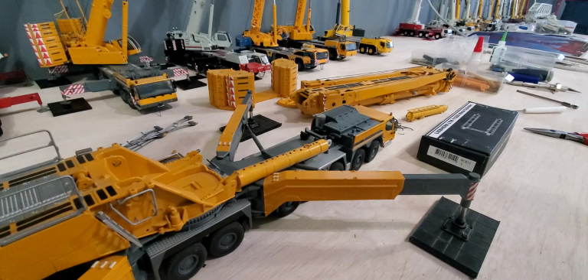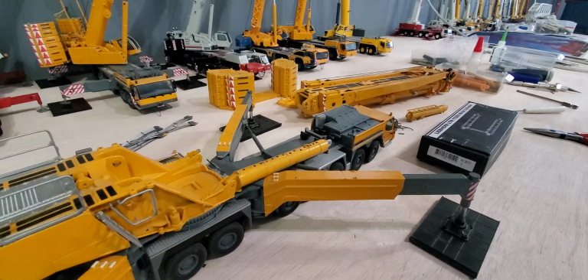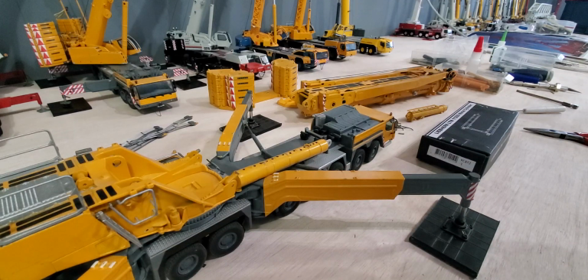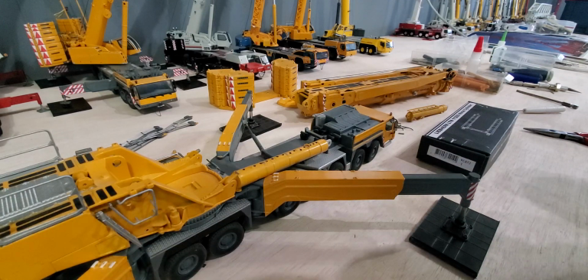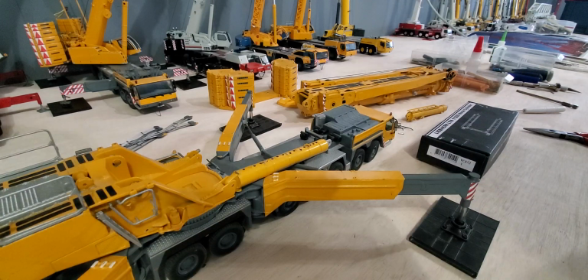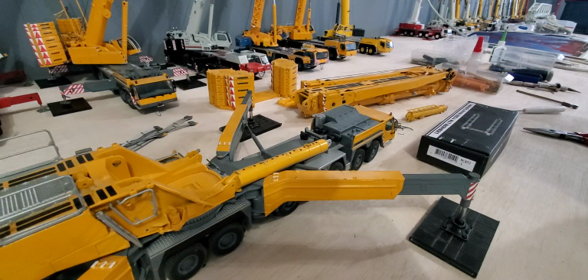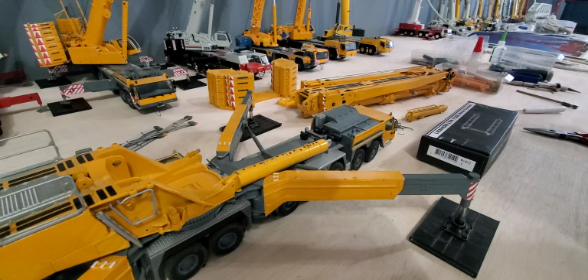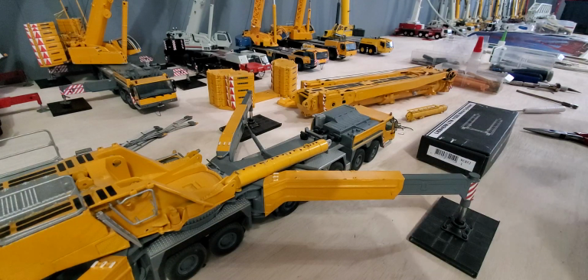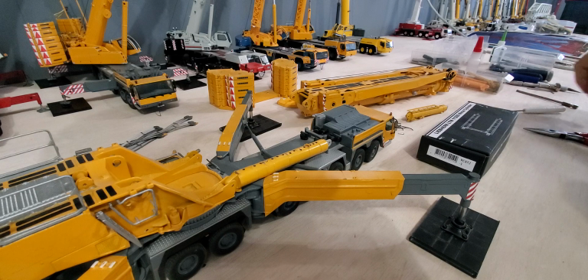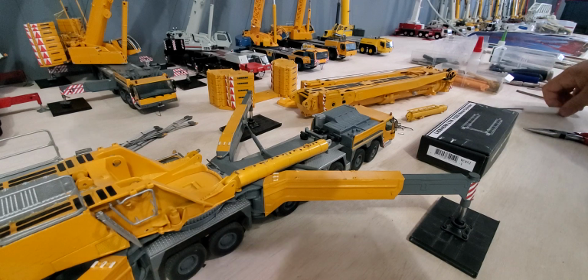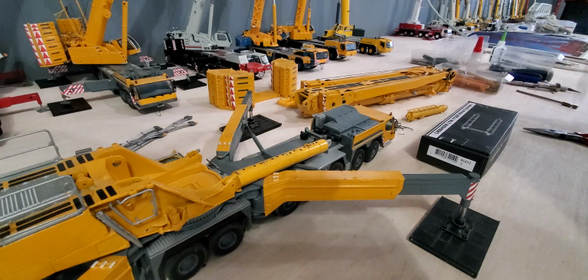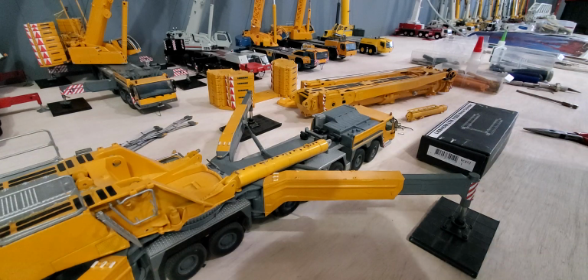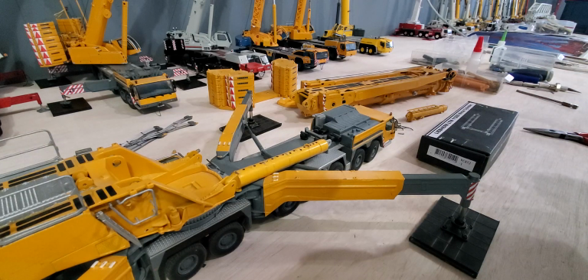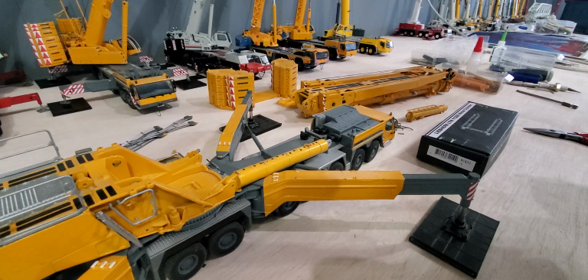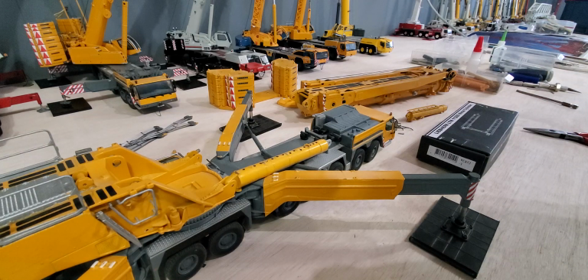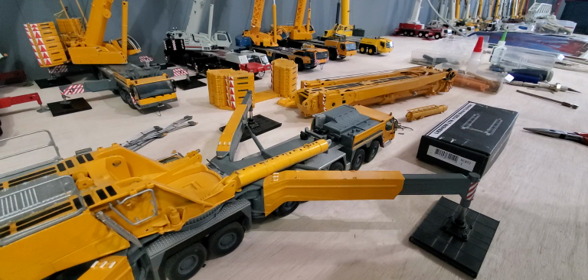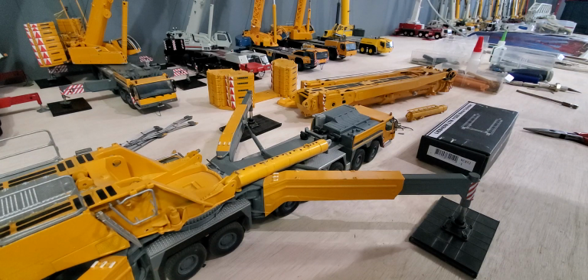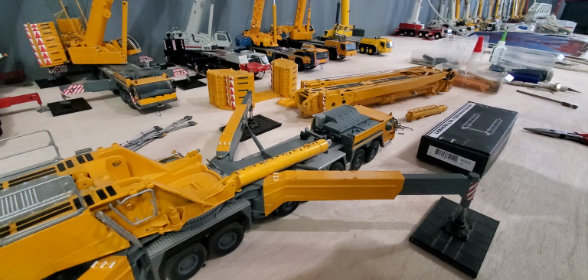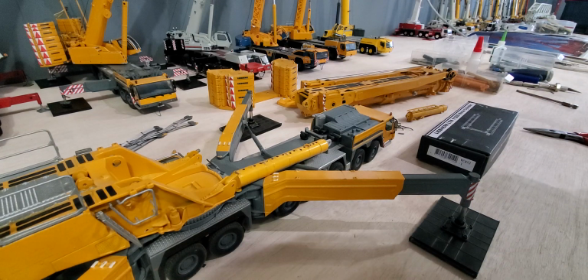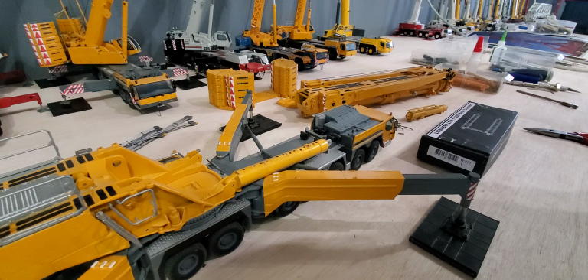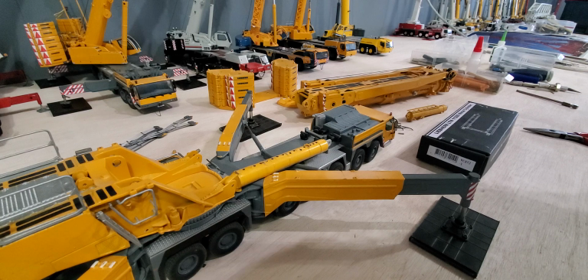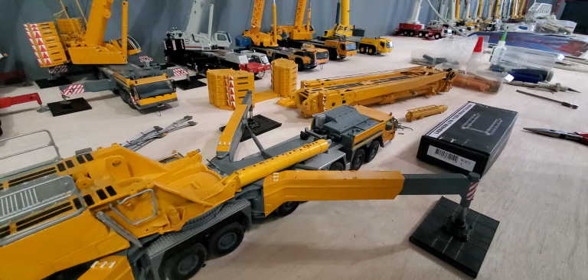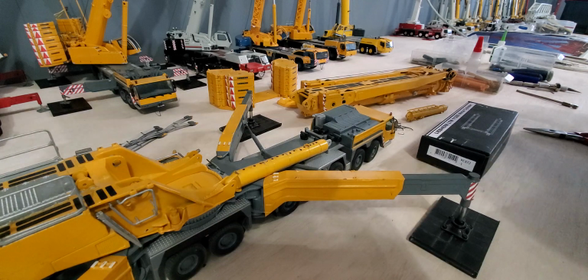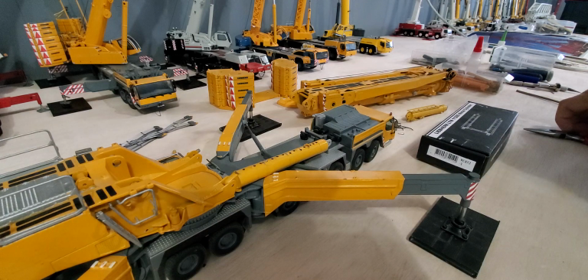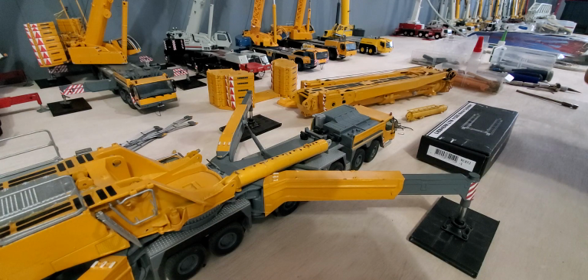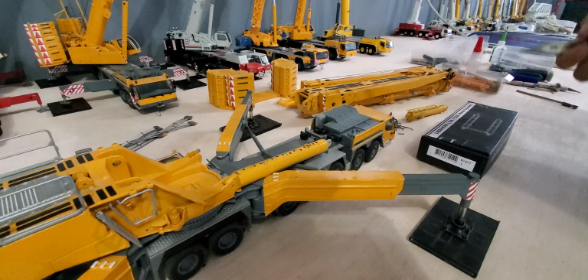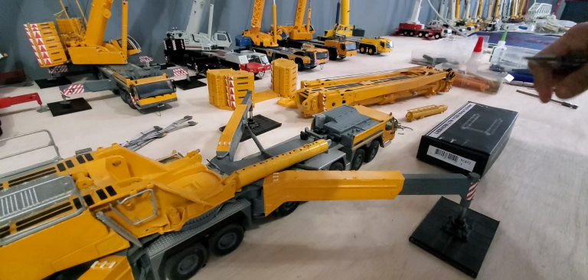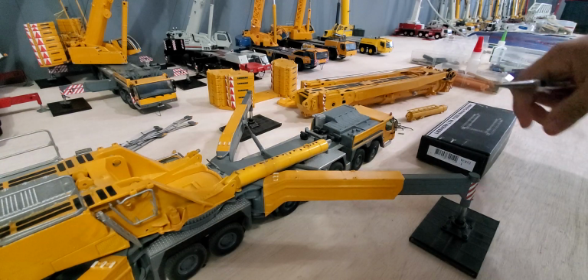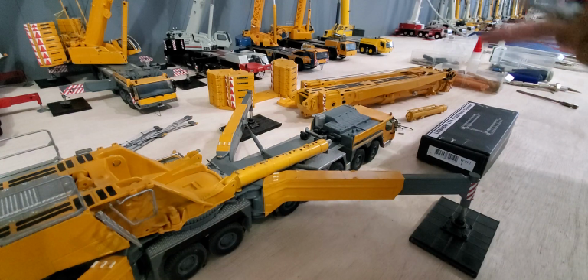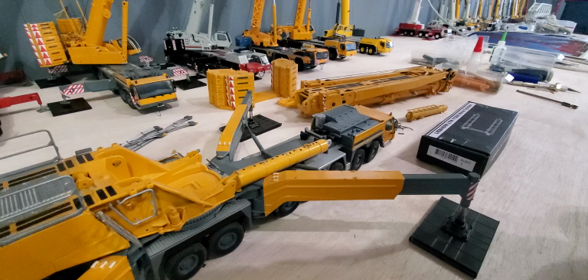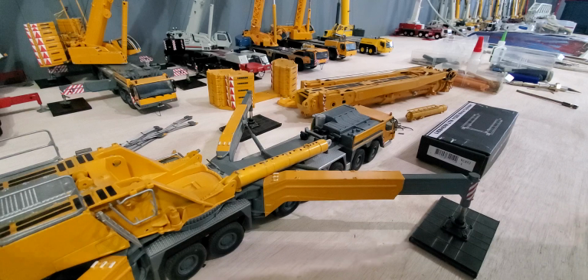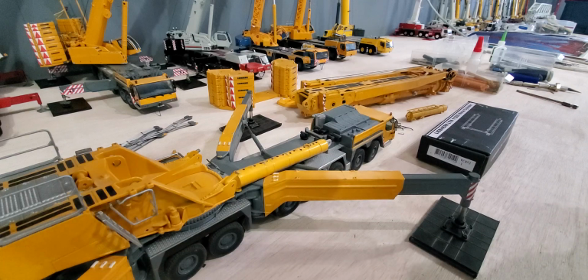I'm gonna do a little how-to video changing the boom cylinders out on the LTM 11200. They're pretty easy. Obviously you gotta get the boom off first.